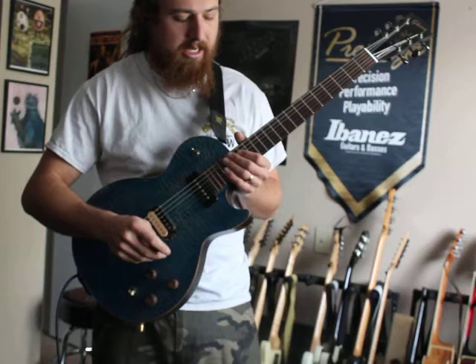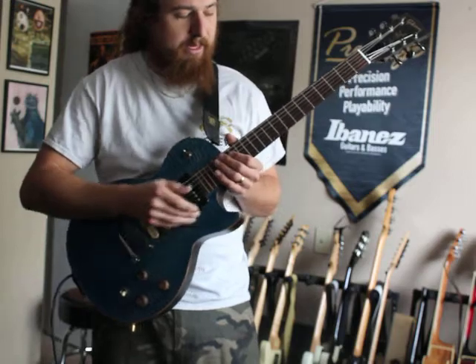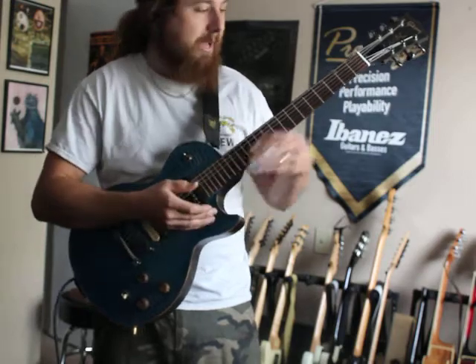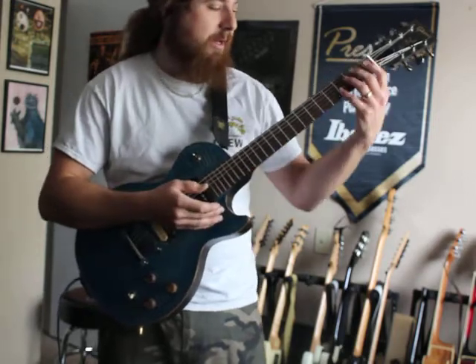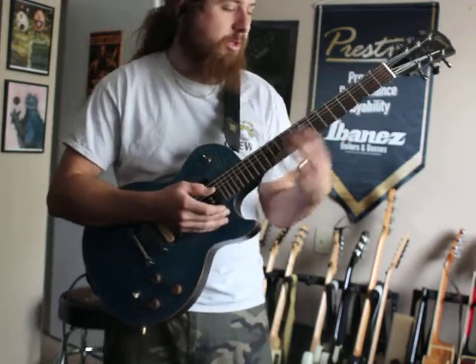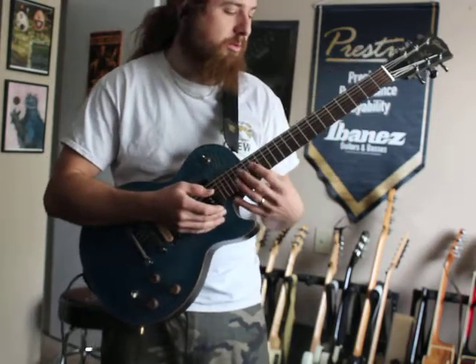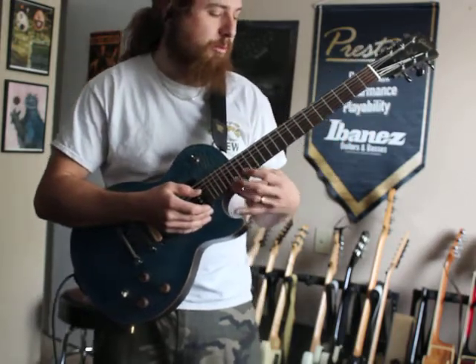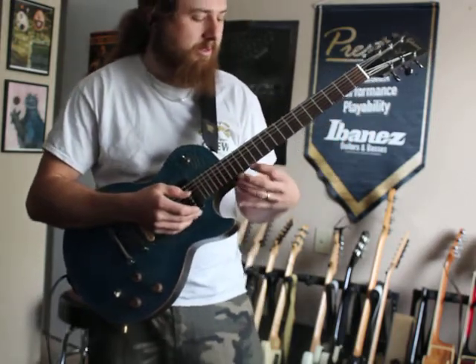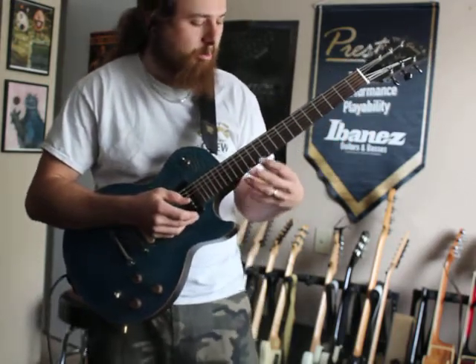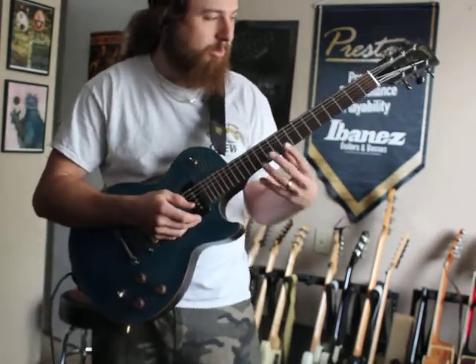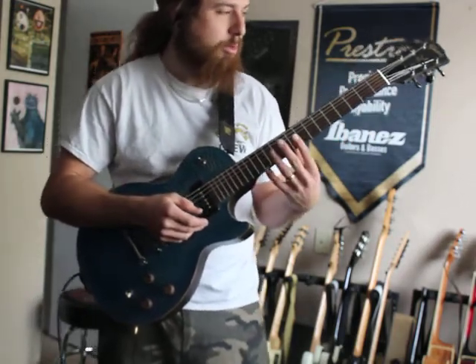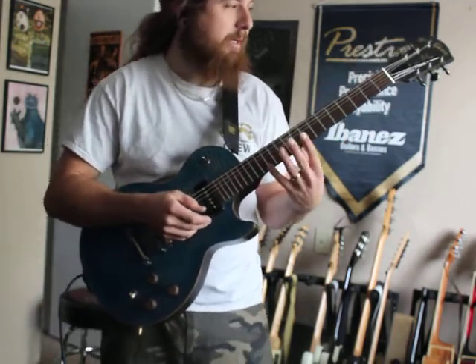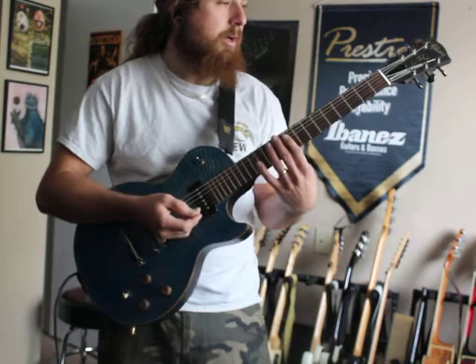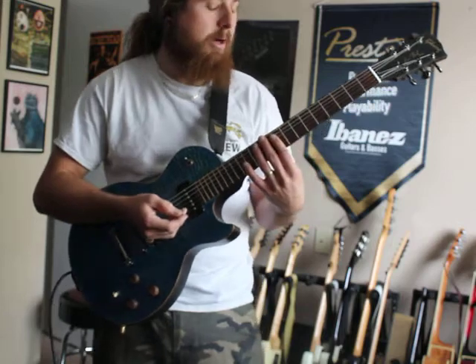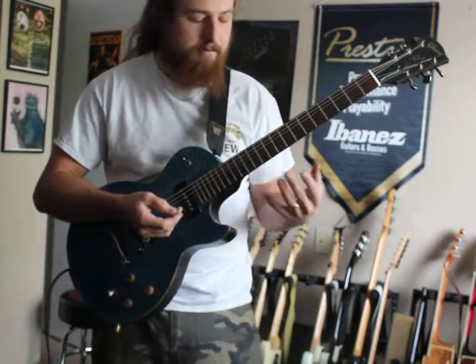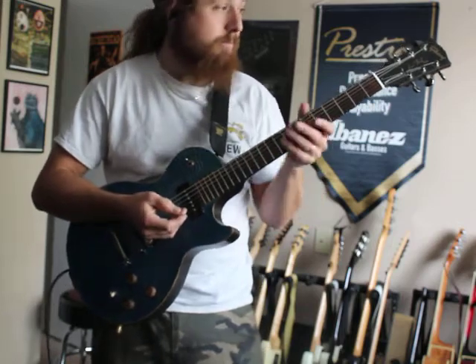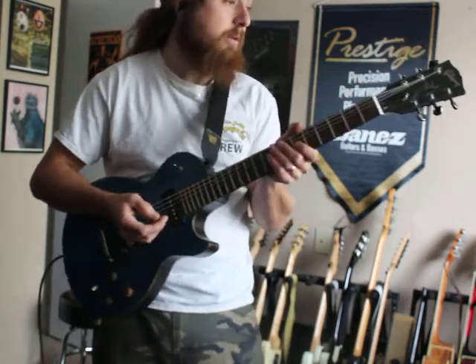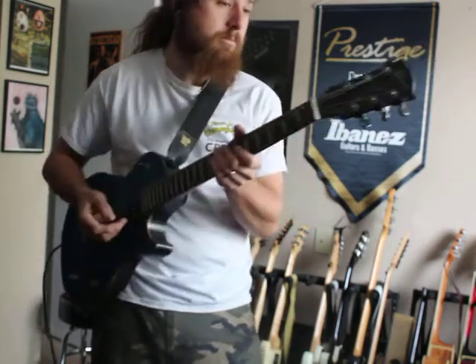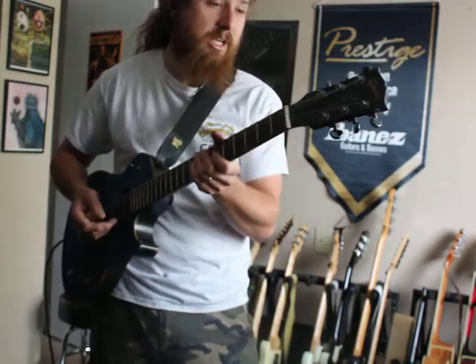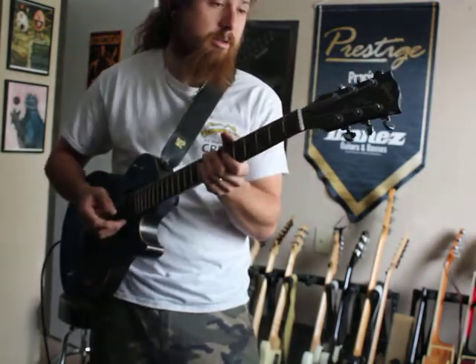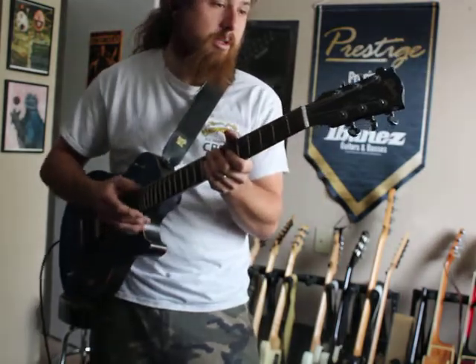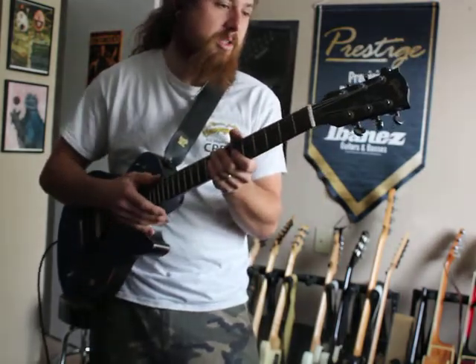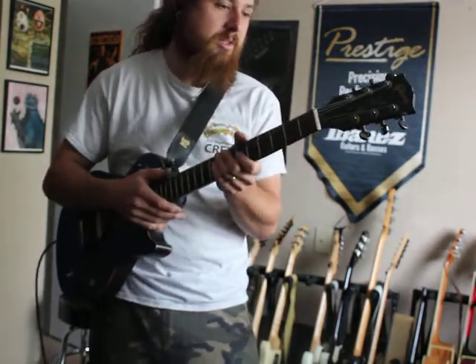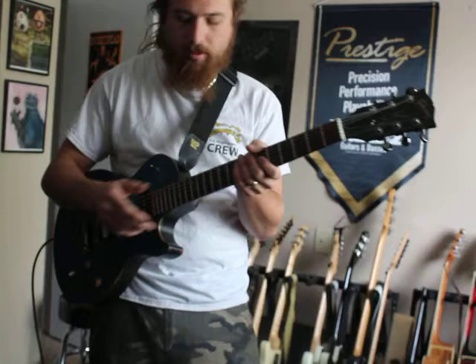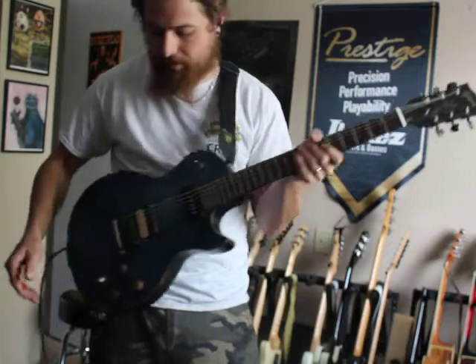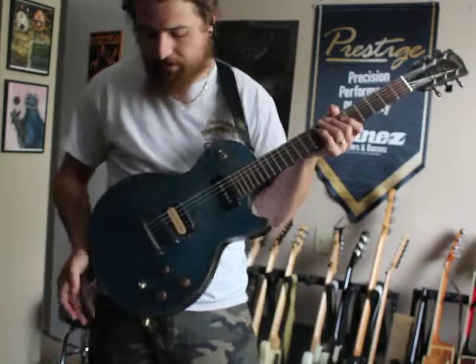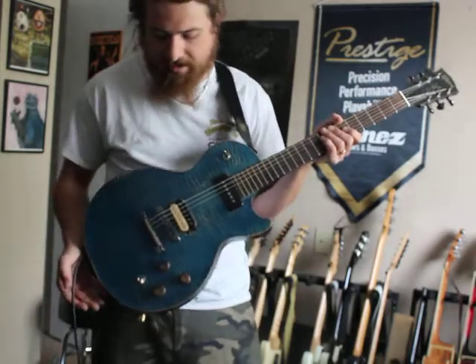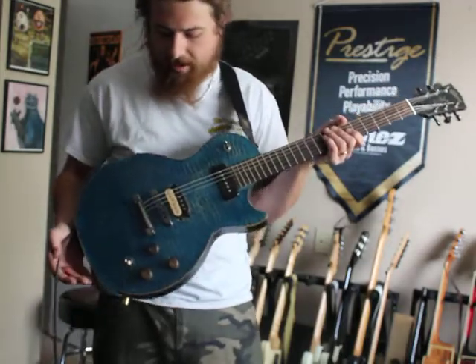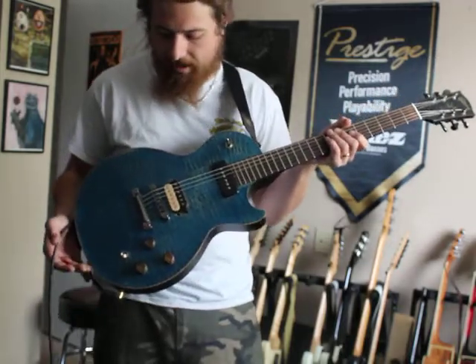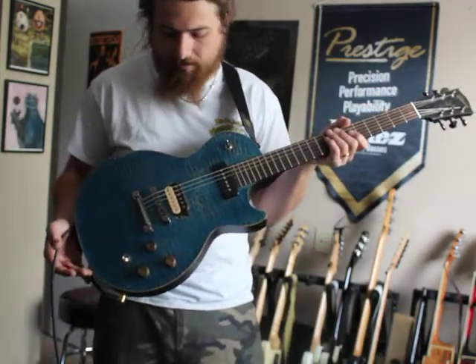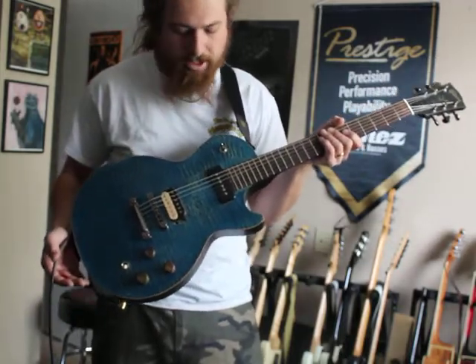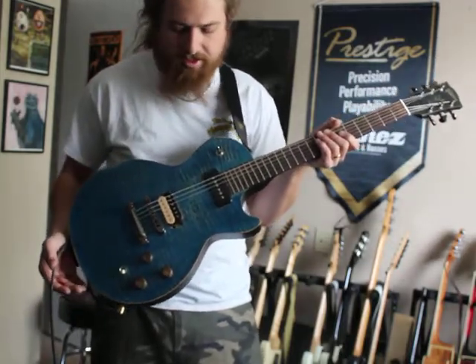From there we have a 22 fret rosewood fretboard. Standard Gibson headstock with Grover tuners on there. It's a pretty cool guitar.